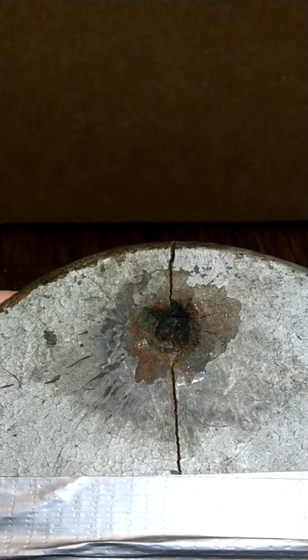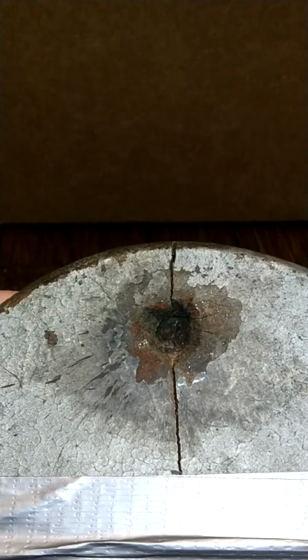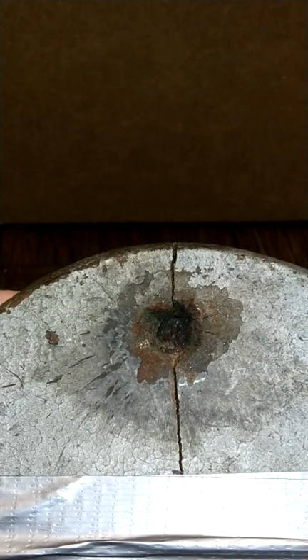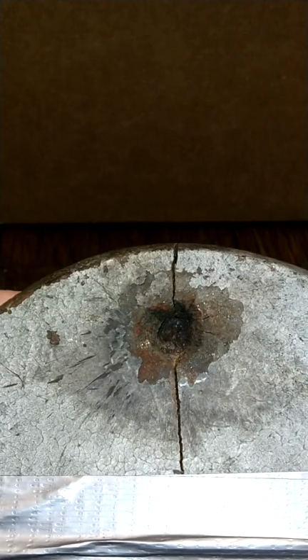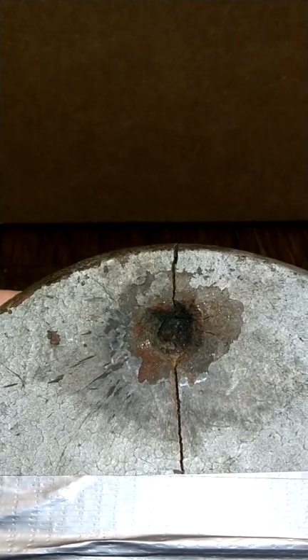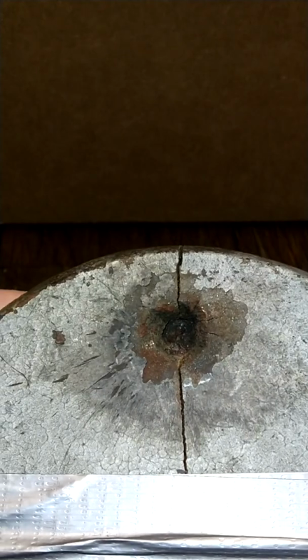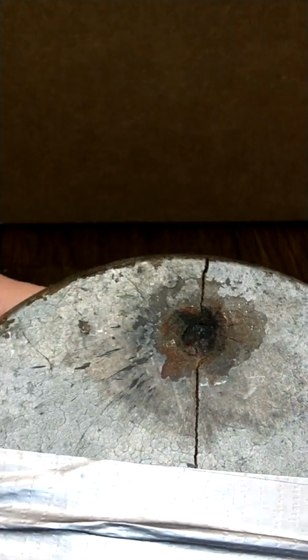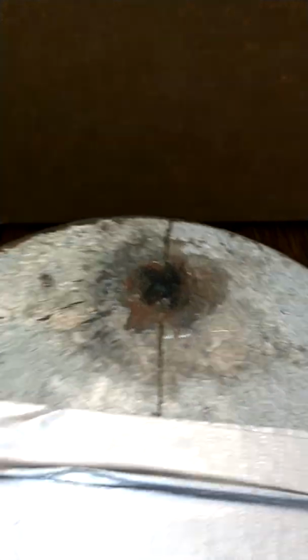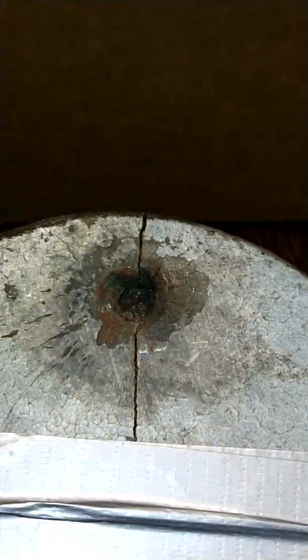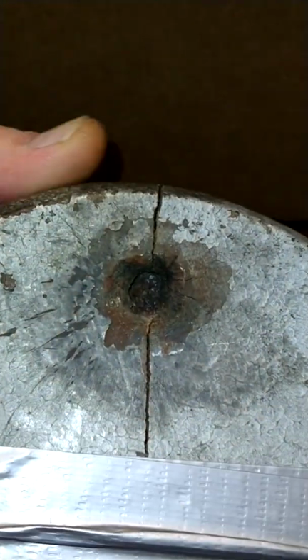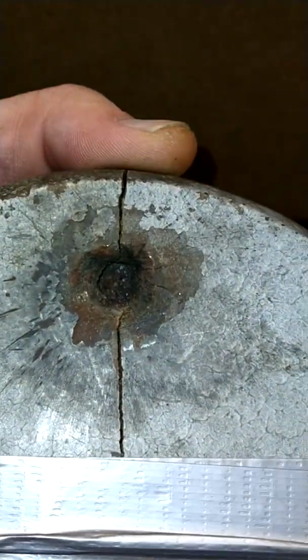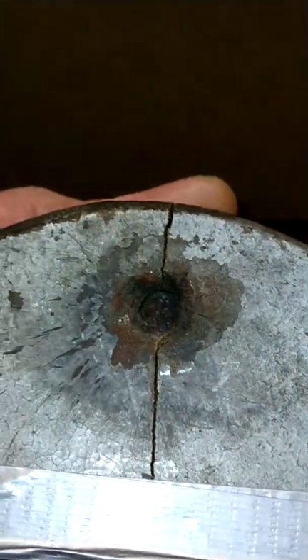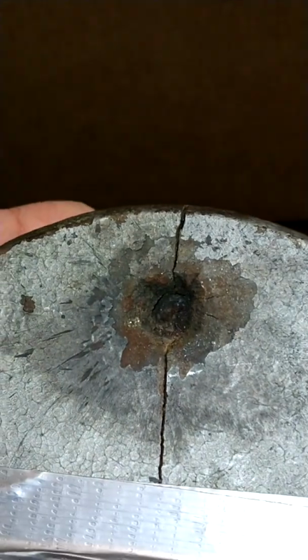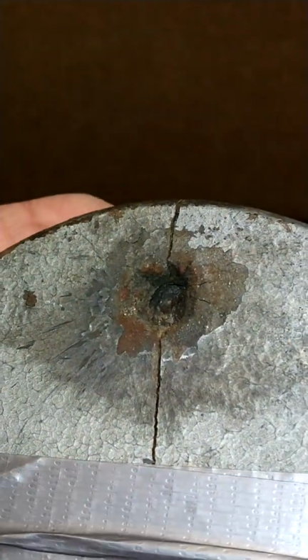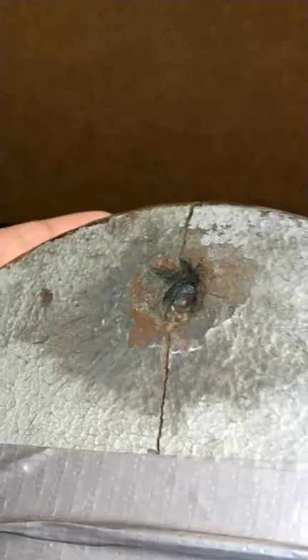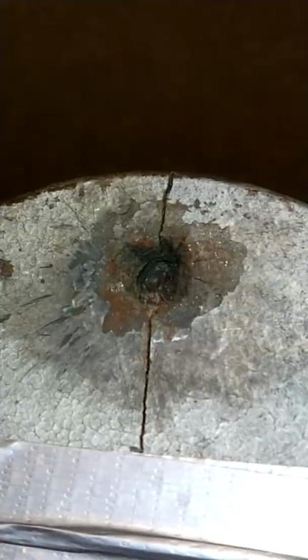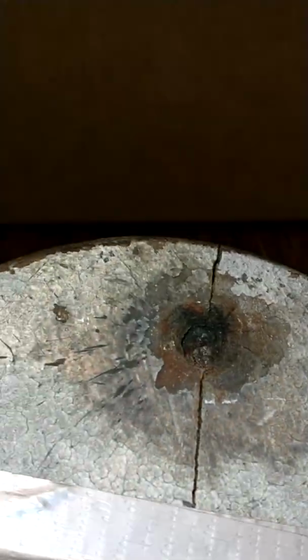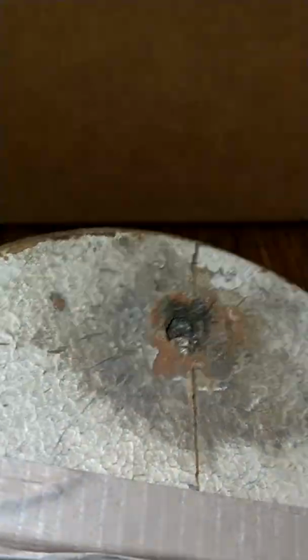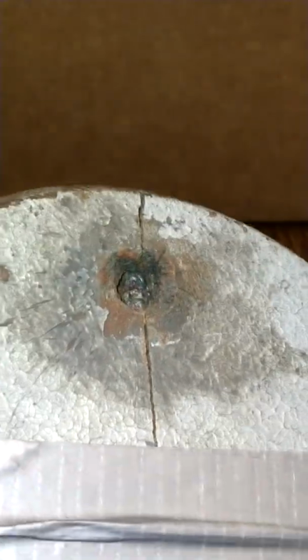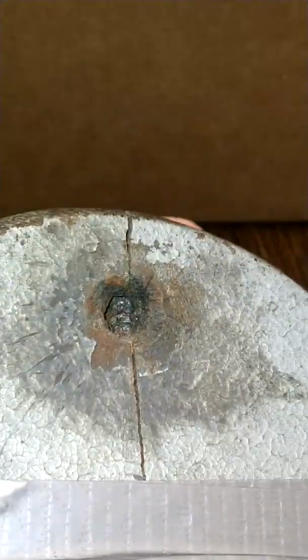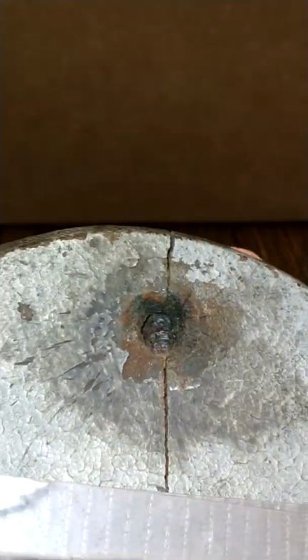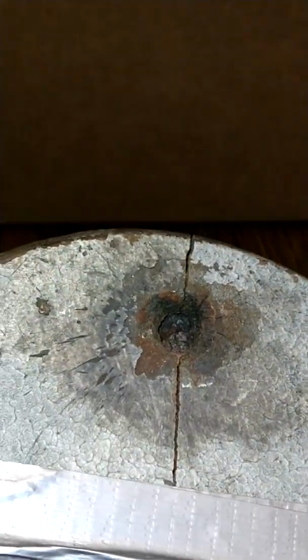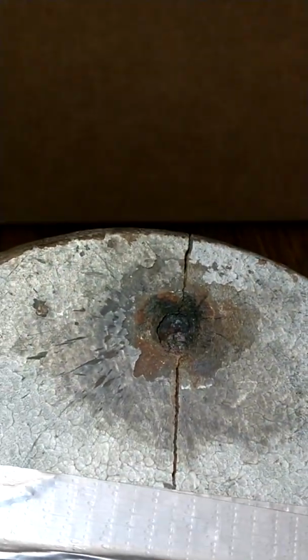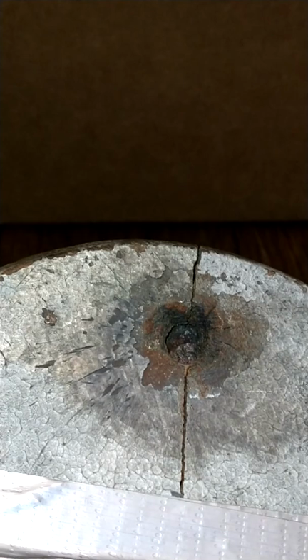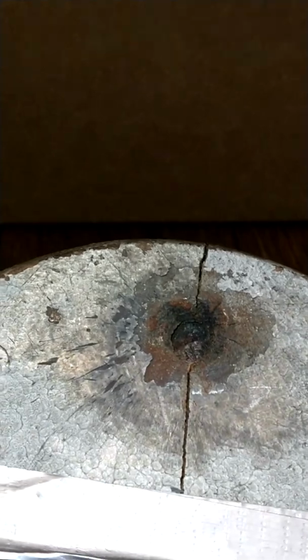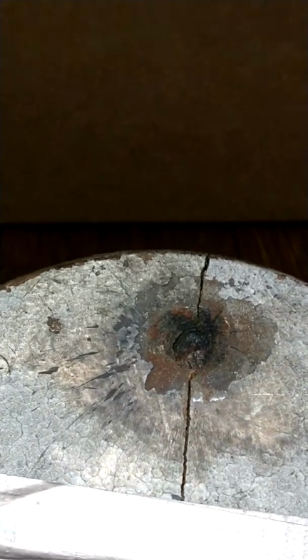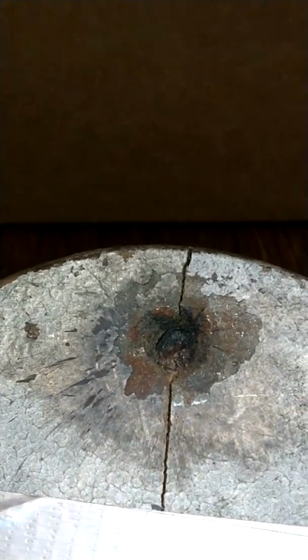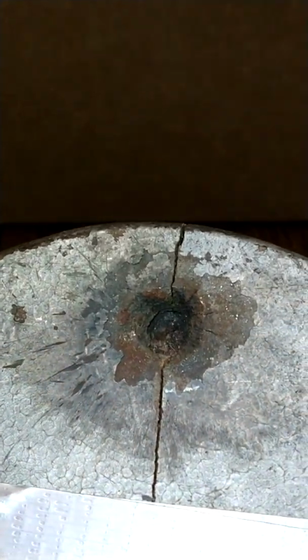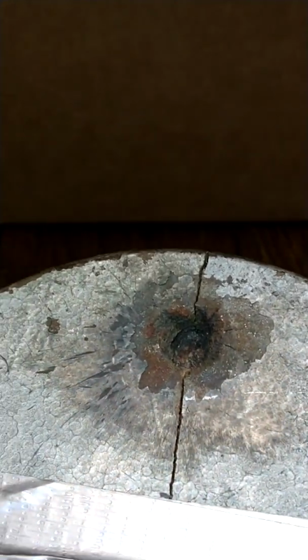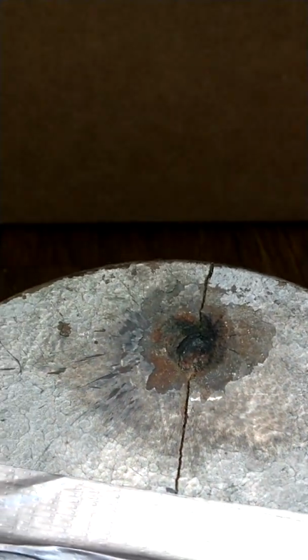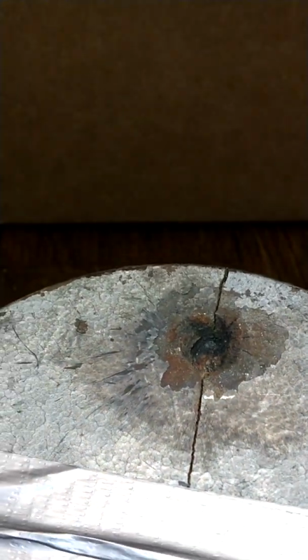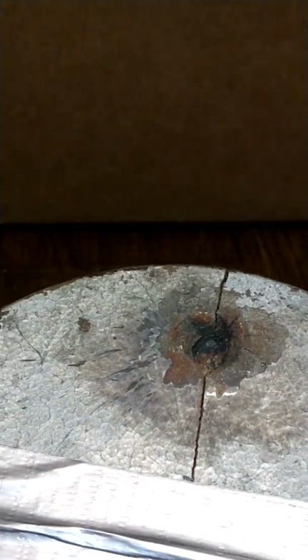Hey guys, welcome to Improvised Chaos. What we're looking at here is the results of another shape charge test. For this one I used roughly 20 grams of ETN — it was chemically induced melt cast.